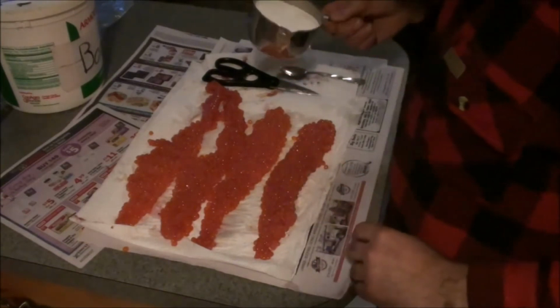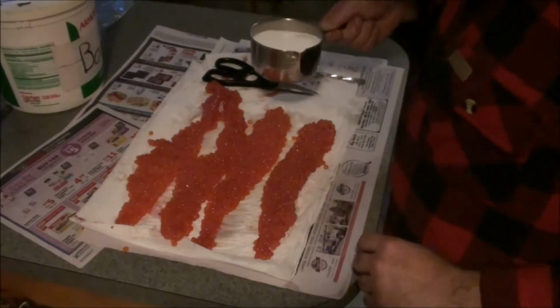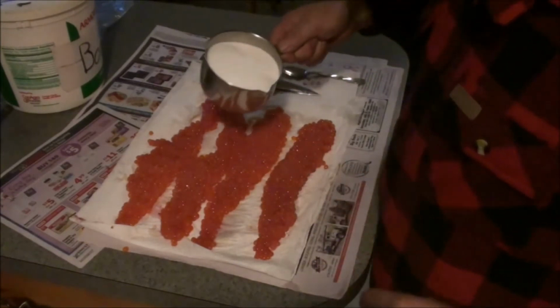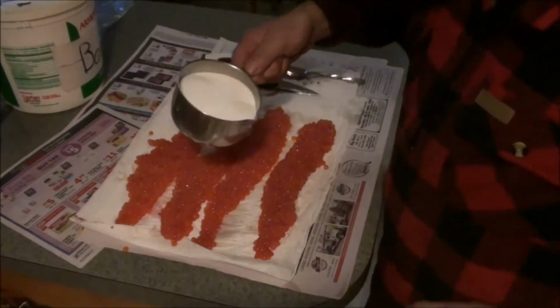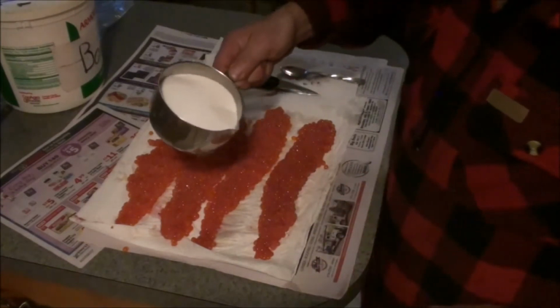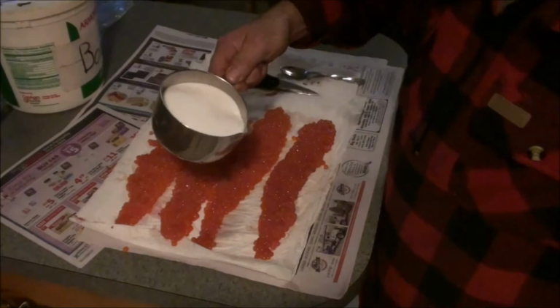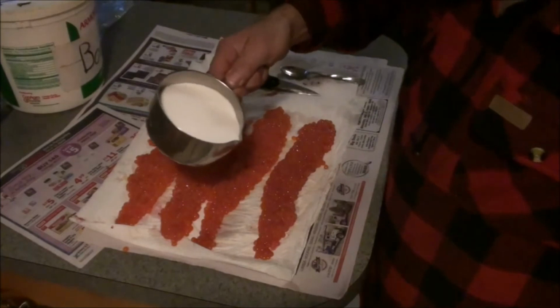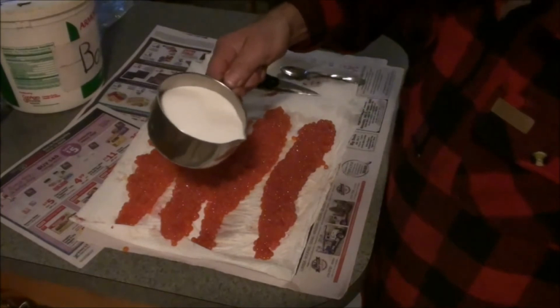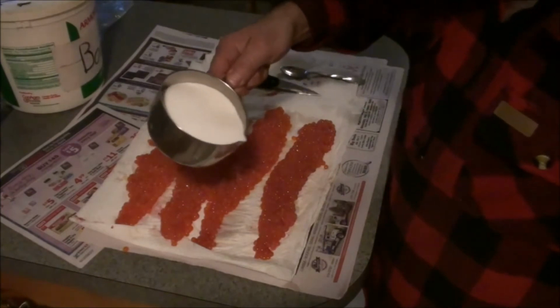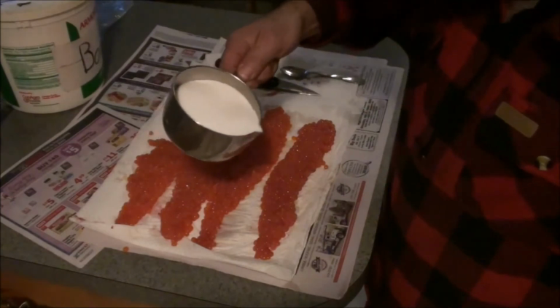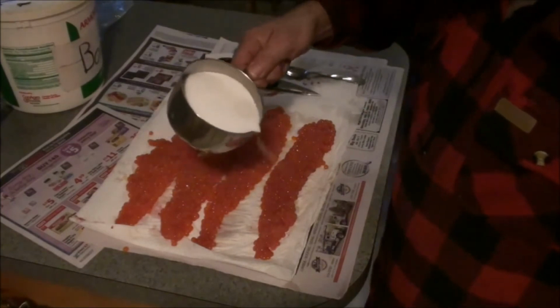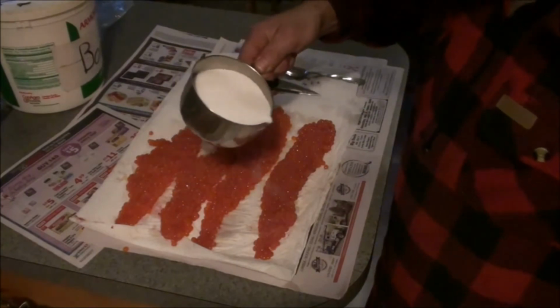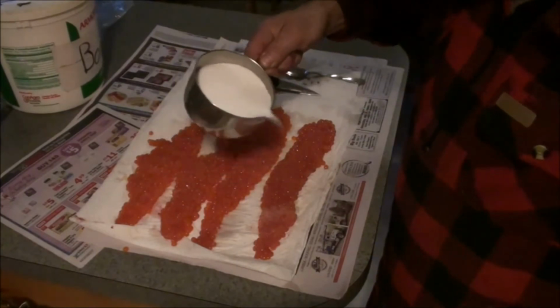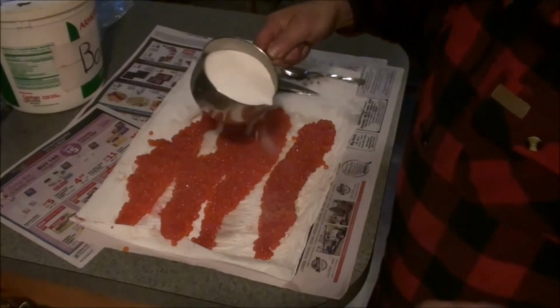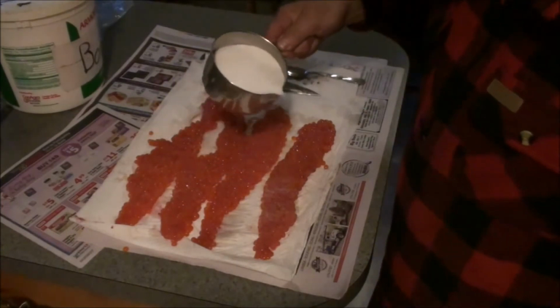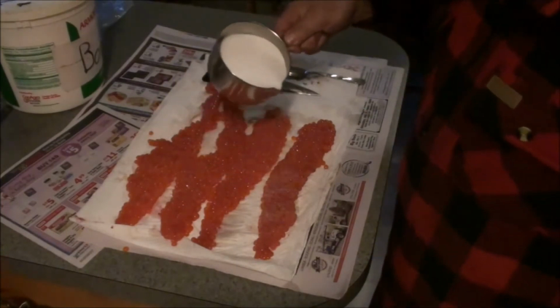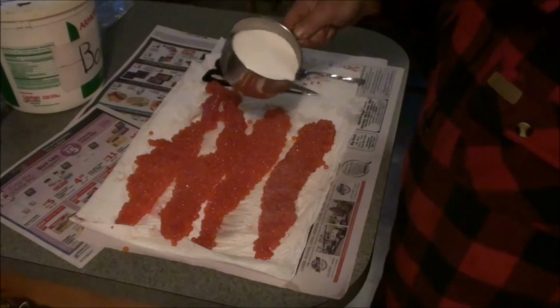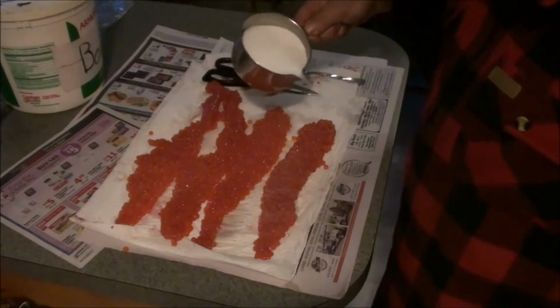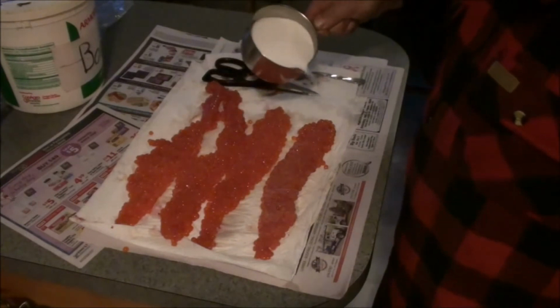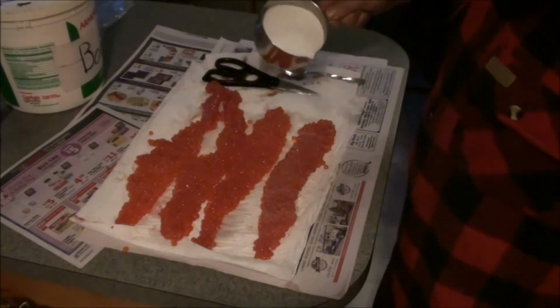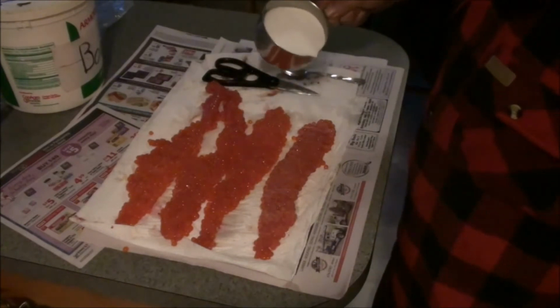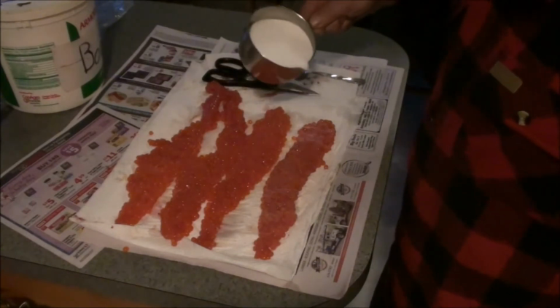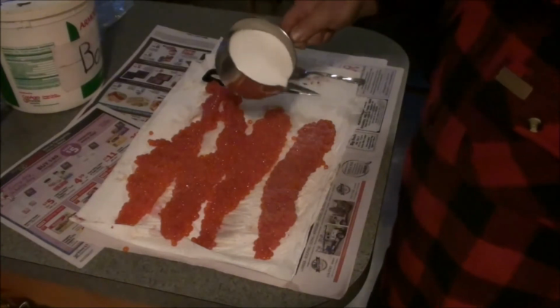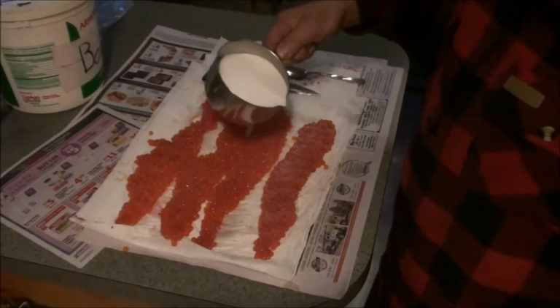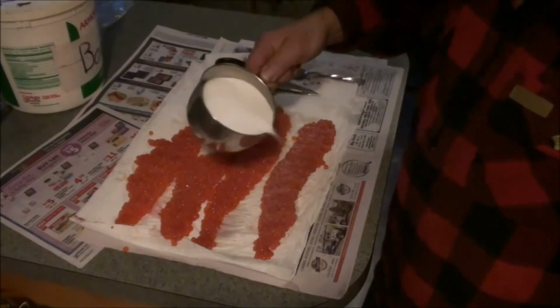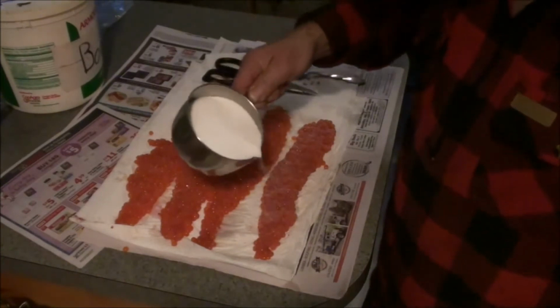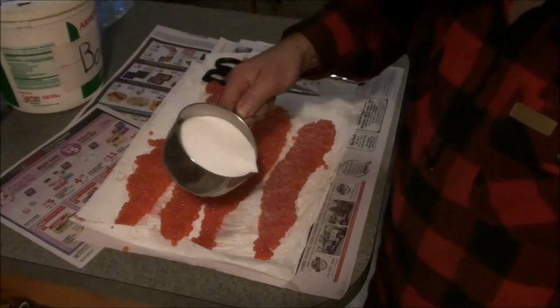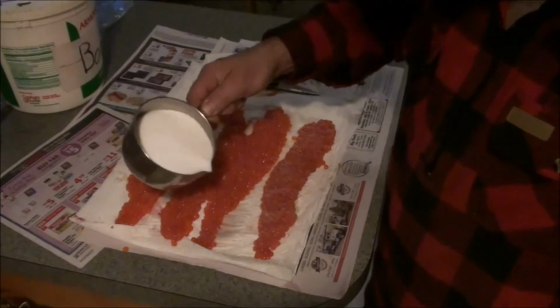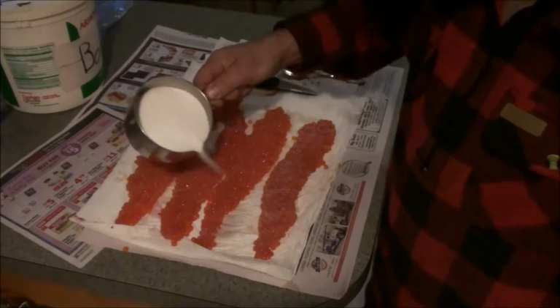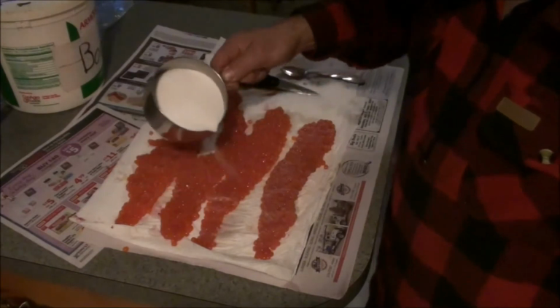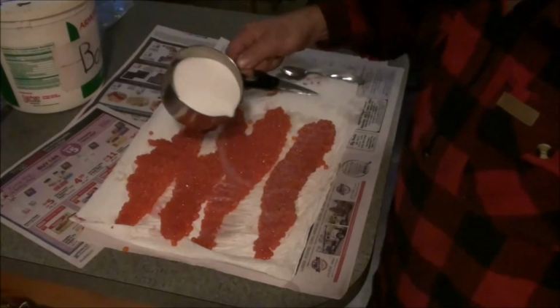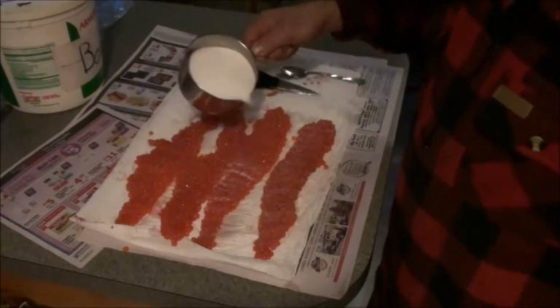The next thing I want to do is put some salt on all these. What that does is it helps to solidify — you put a pretty liberal amount of salt on there, and that helps to solidify and draw some moisture out of the eggs.